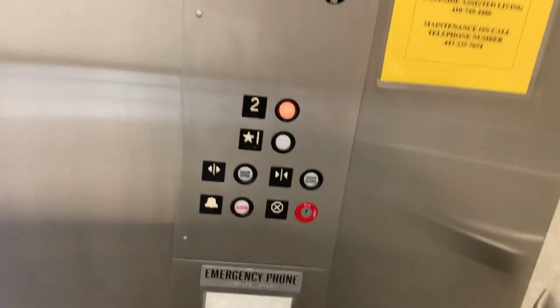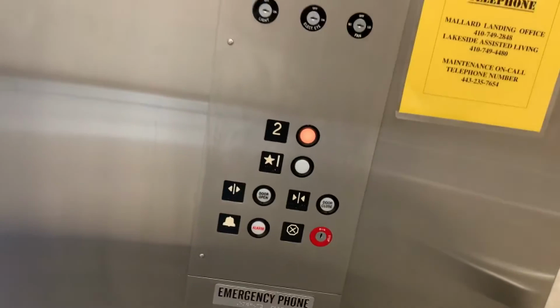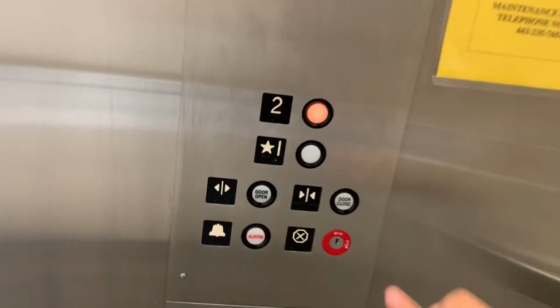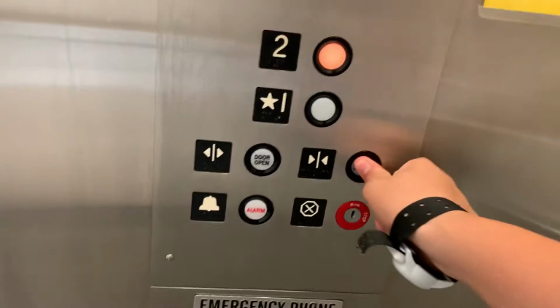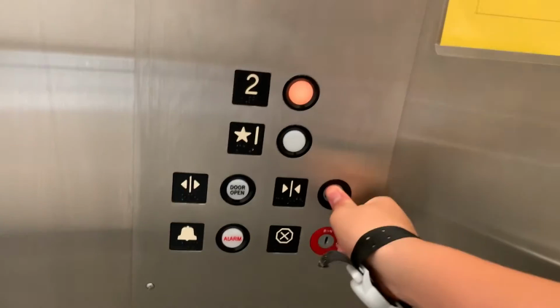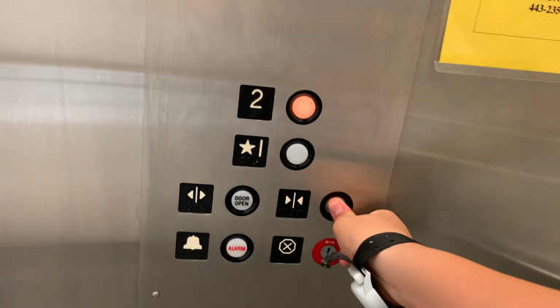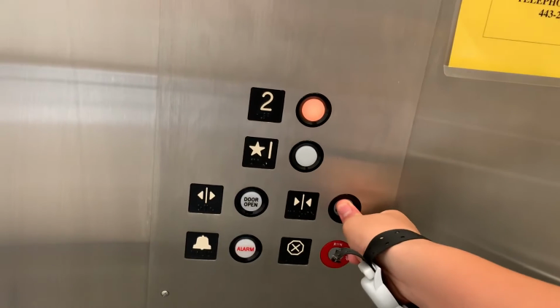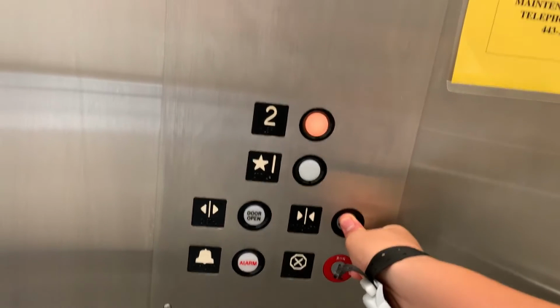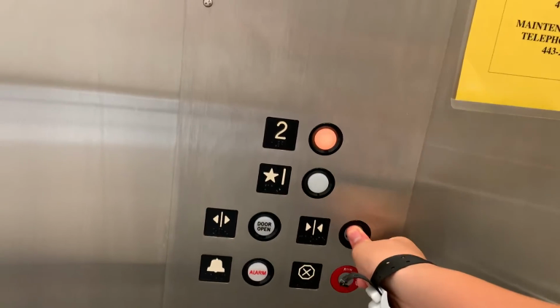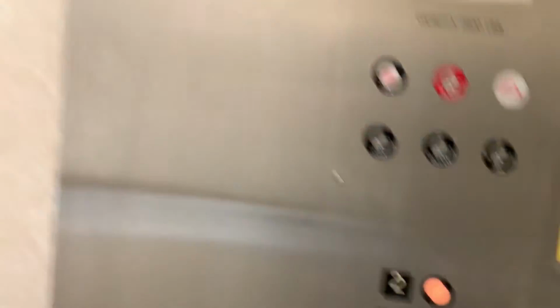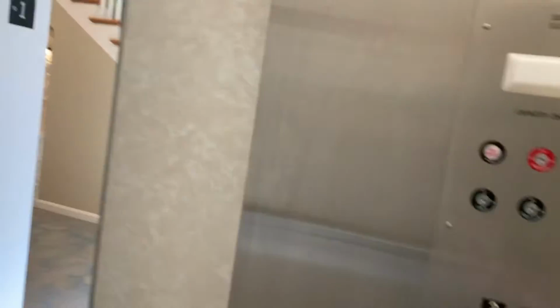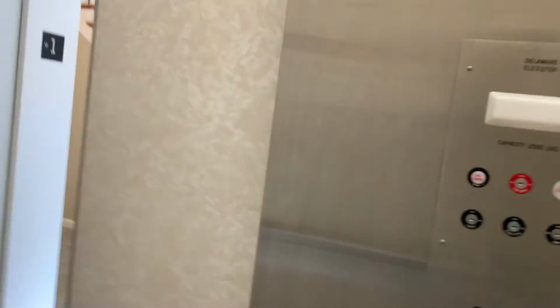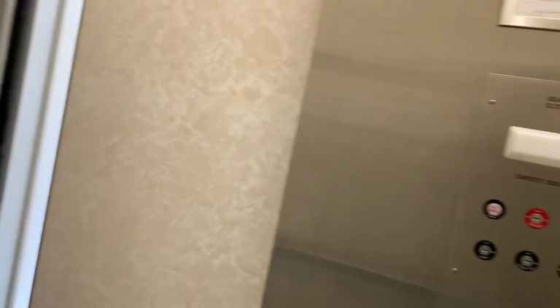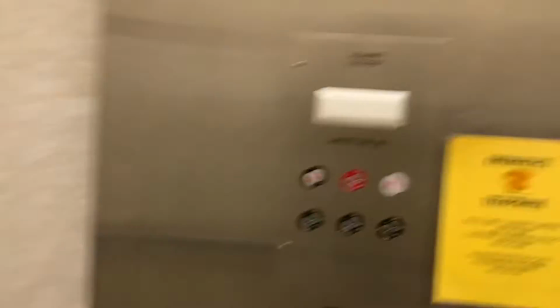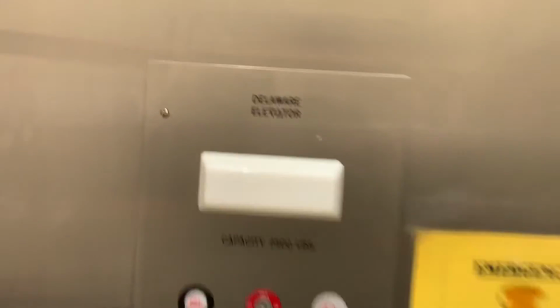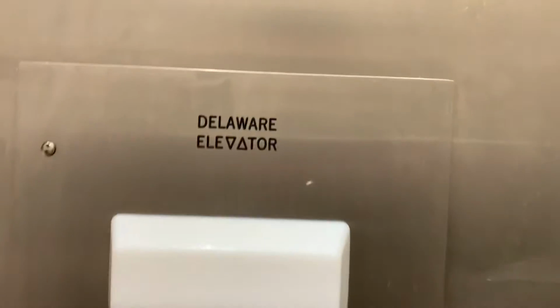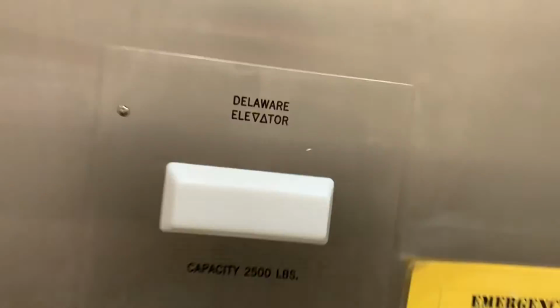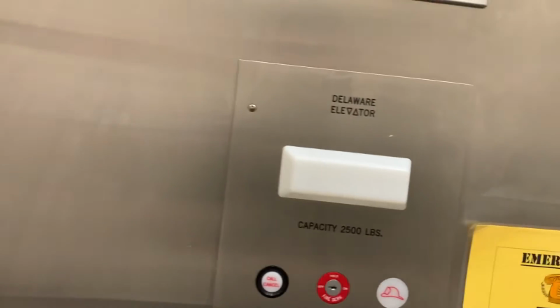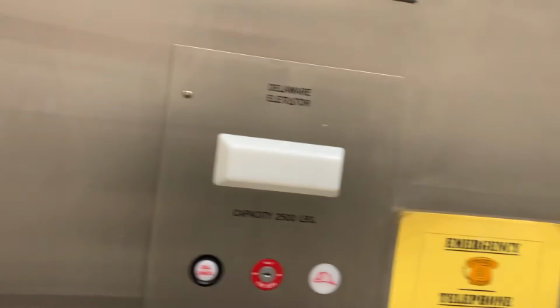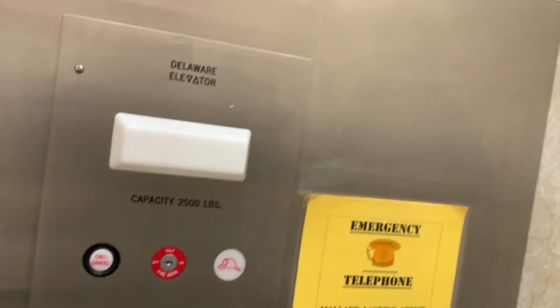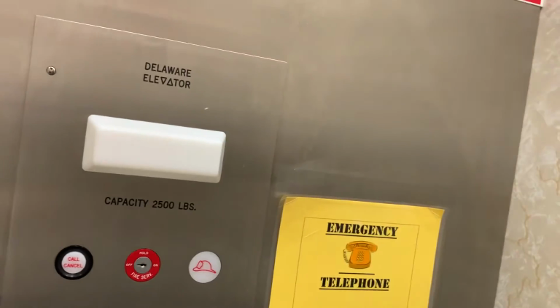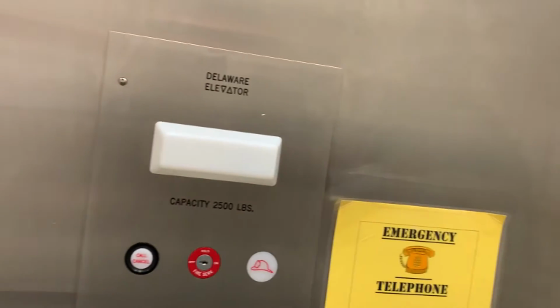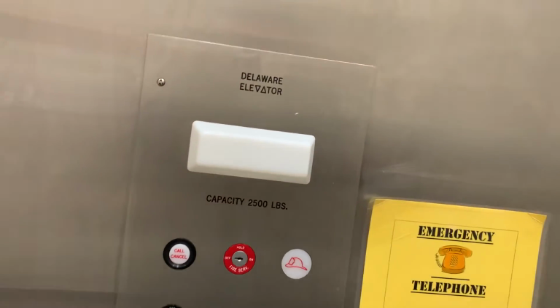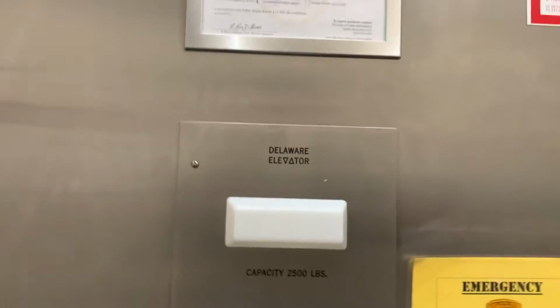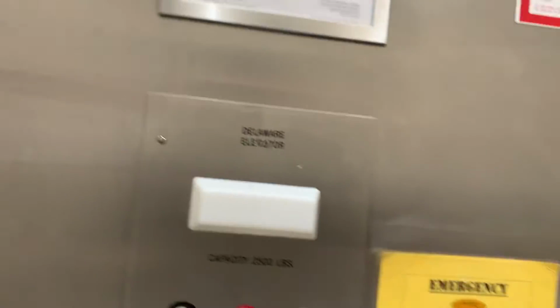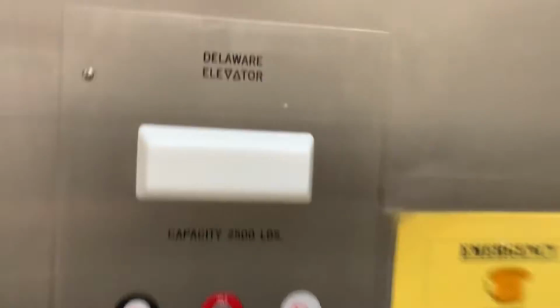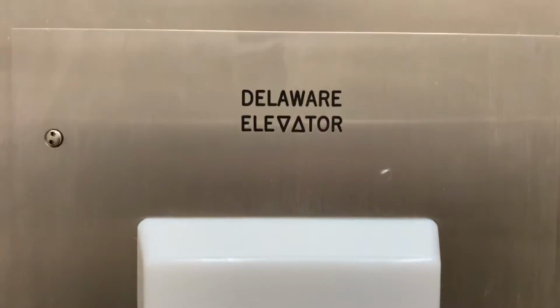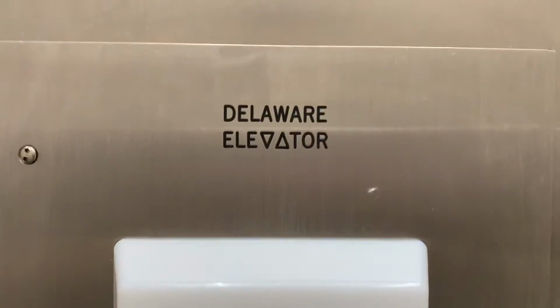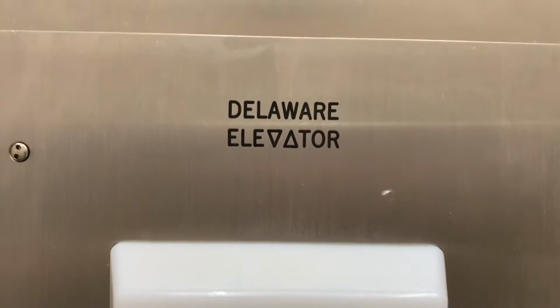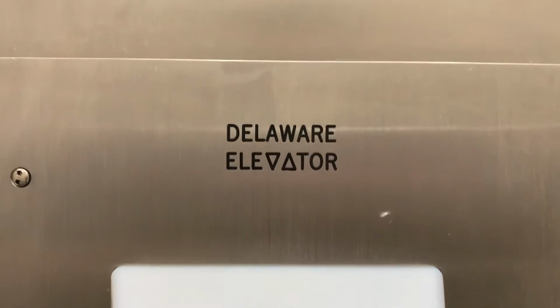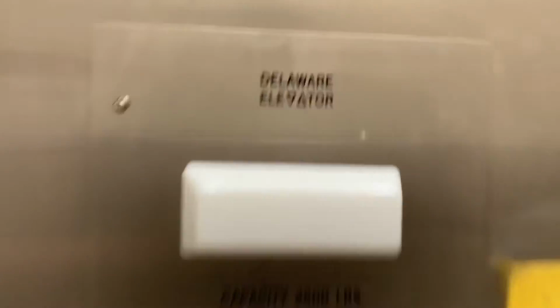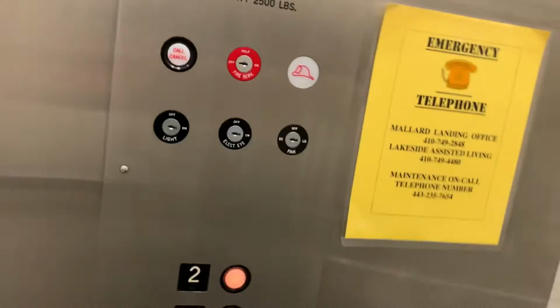We'll go out one more time. It's working now. This is where it used to be the elevator in Salisbury, Maryland, in Maurer Landing in Salisbury, Maryland. It's a Delaware elevator, what it looks like.